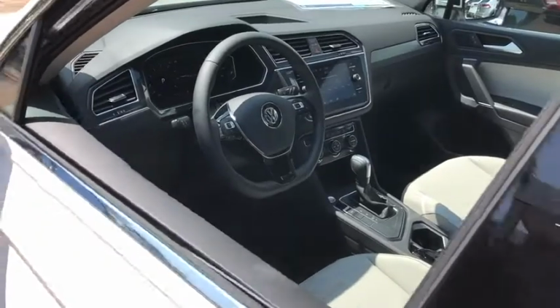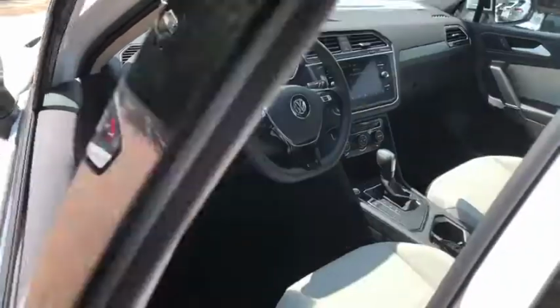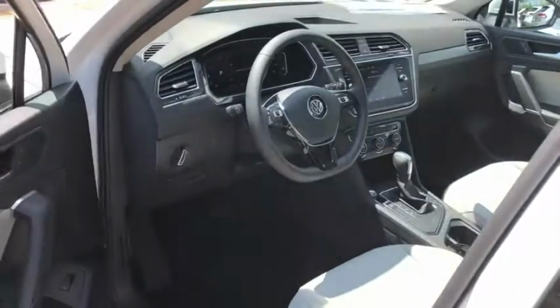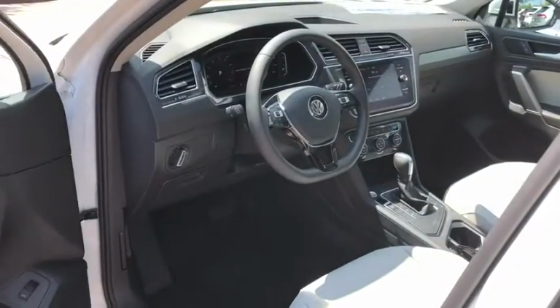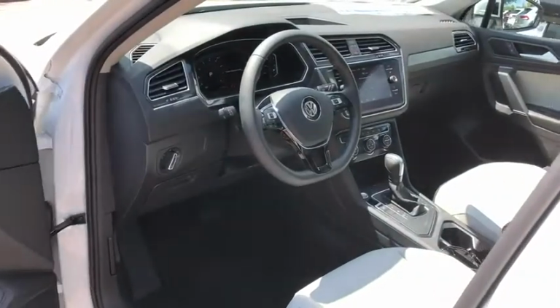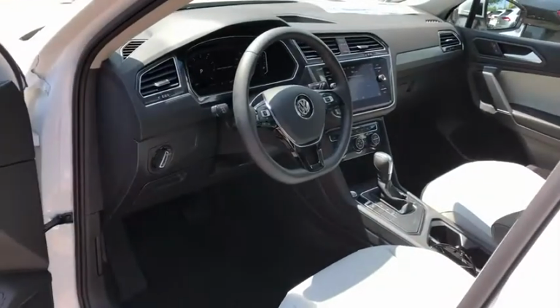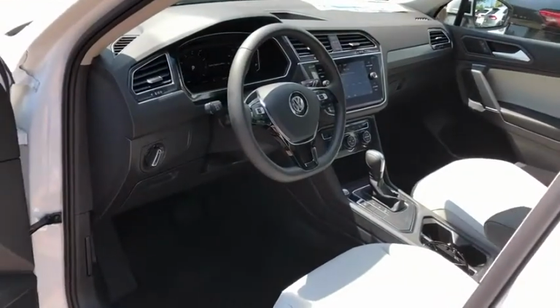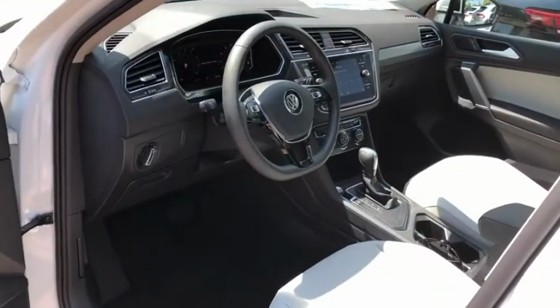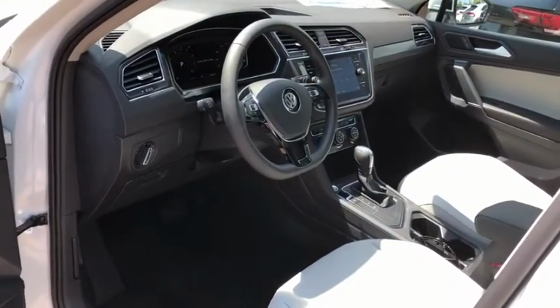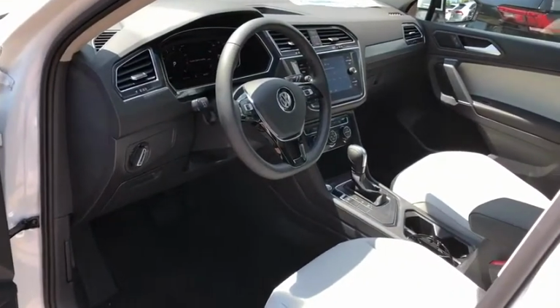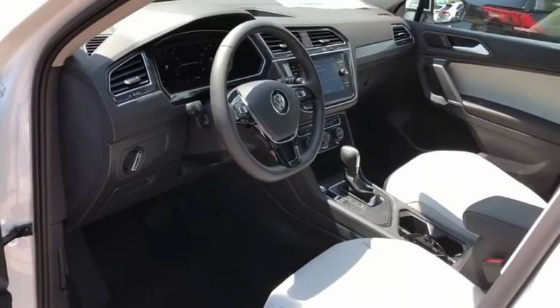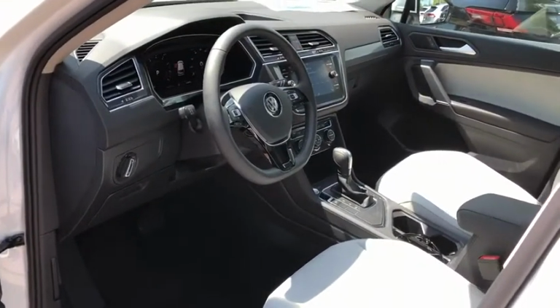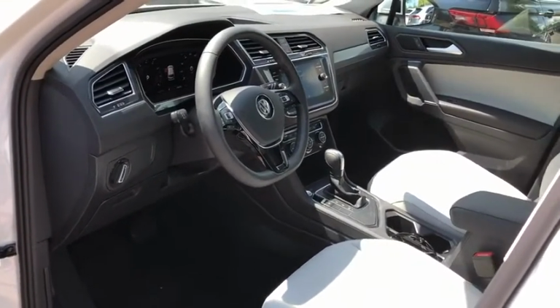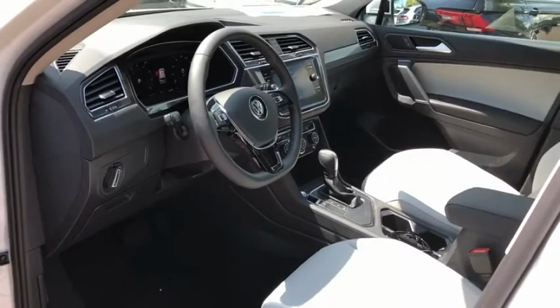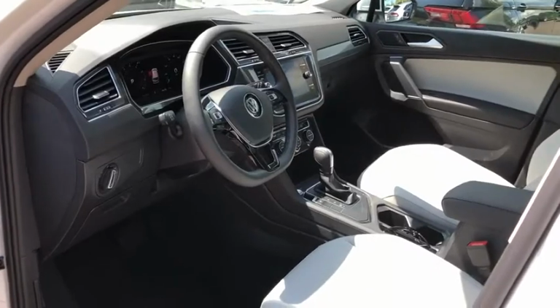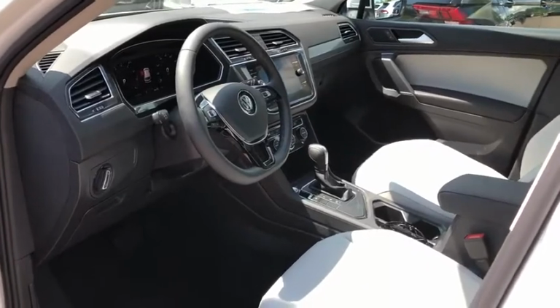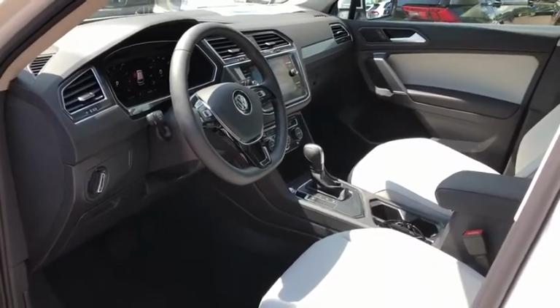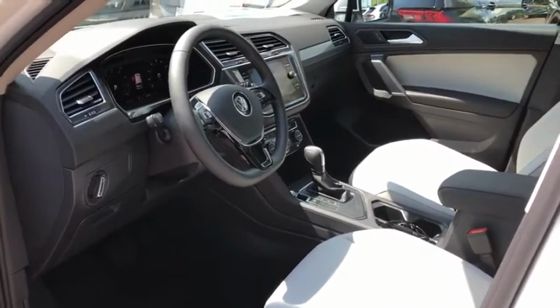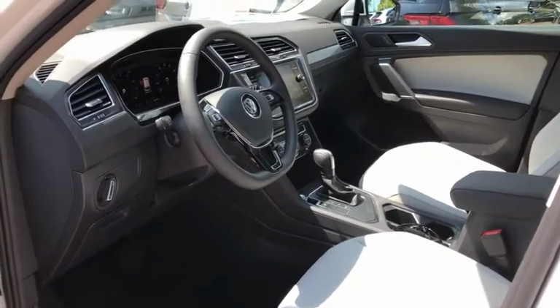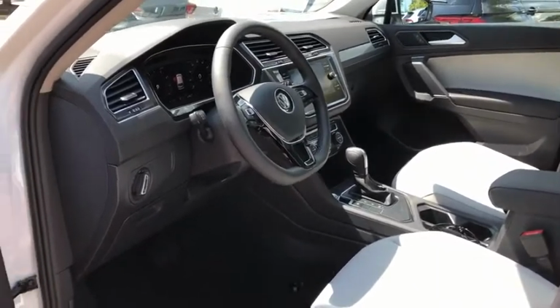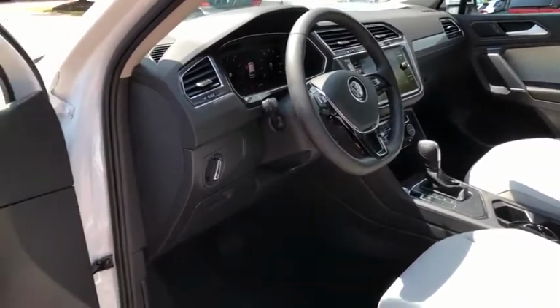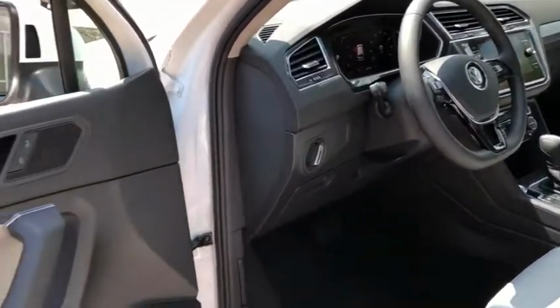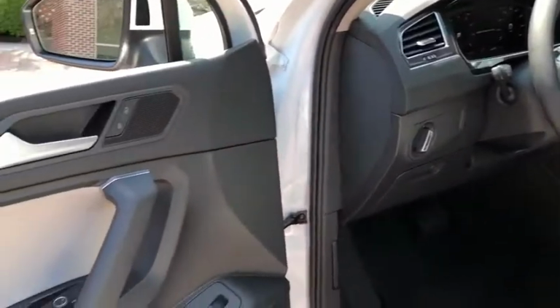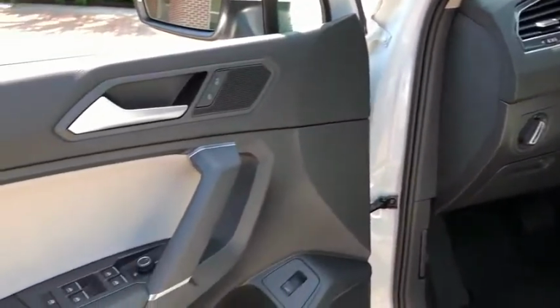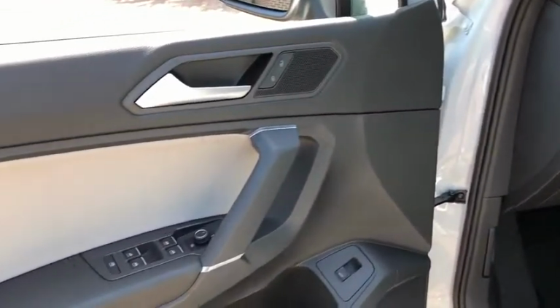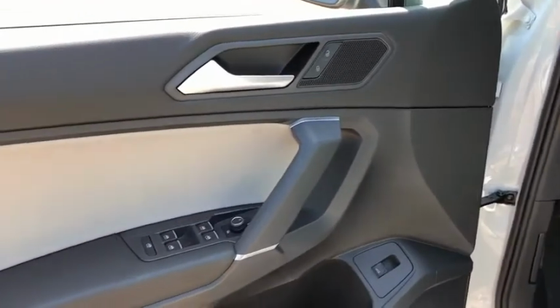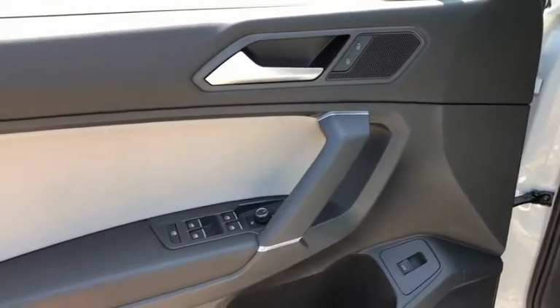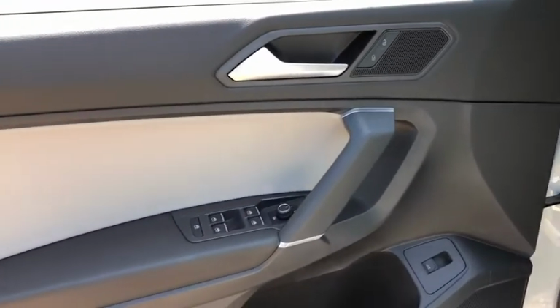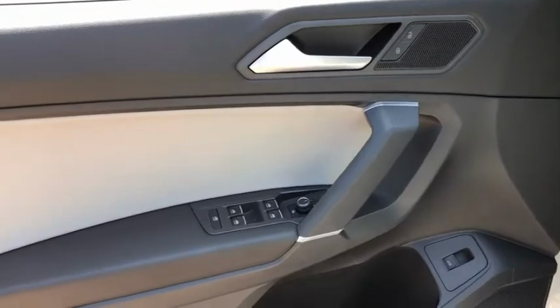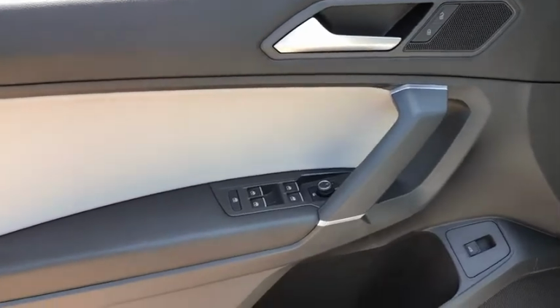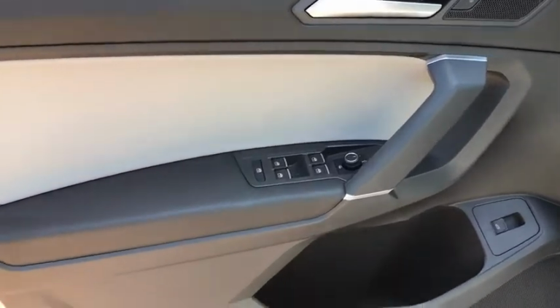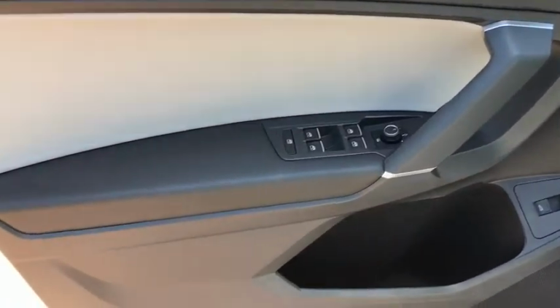Power windows, fog lights, rear window defroster, security system, trip computer, electronic stability control, compass, brake assist, tachometer, panic alarm, overhead console.